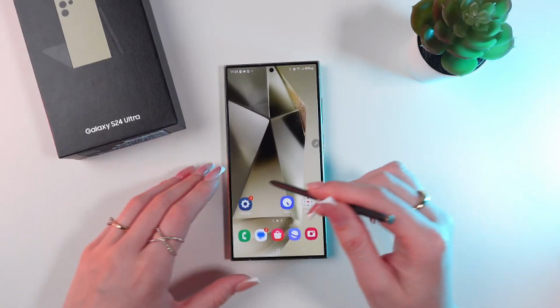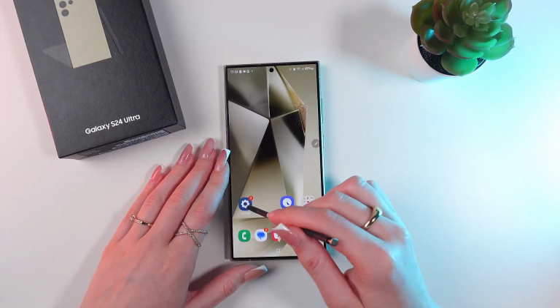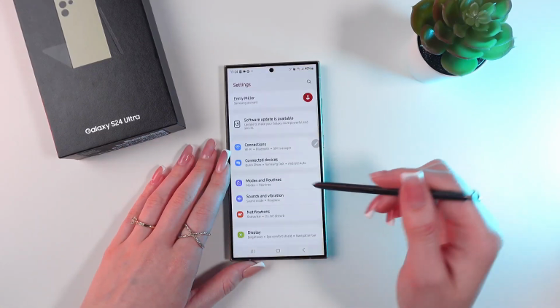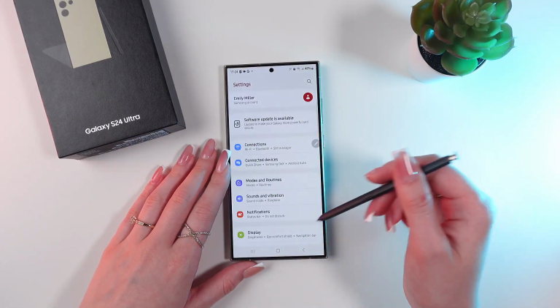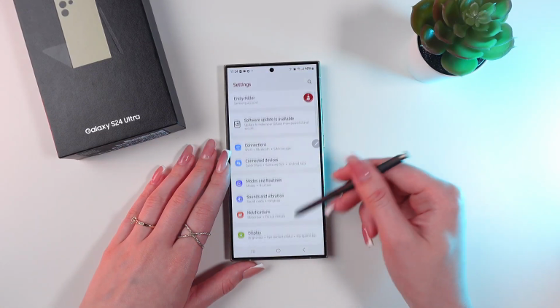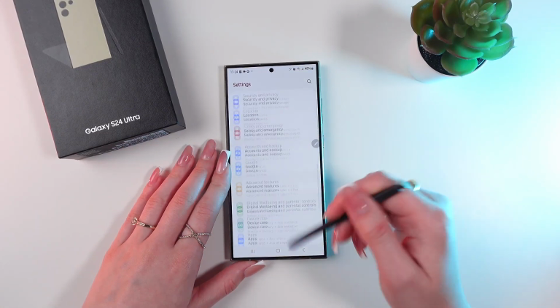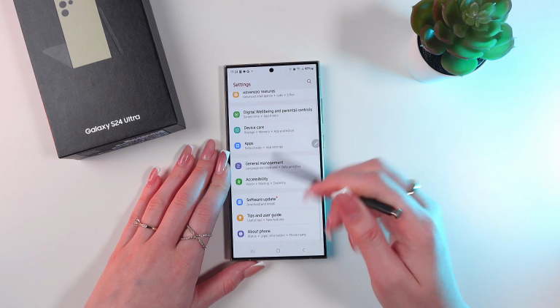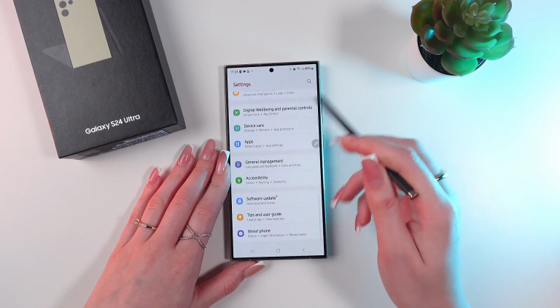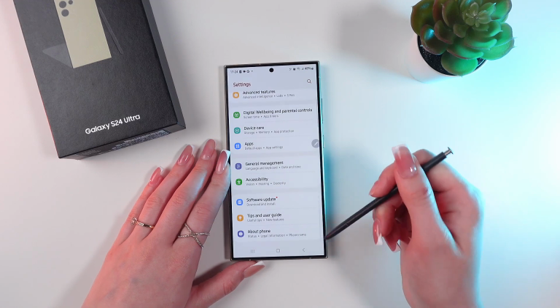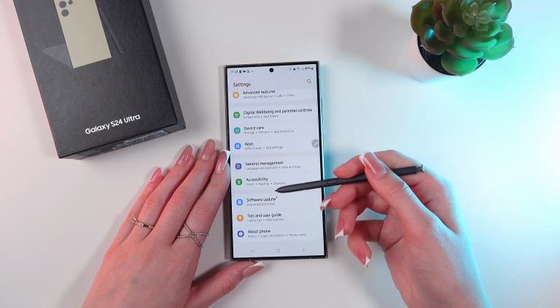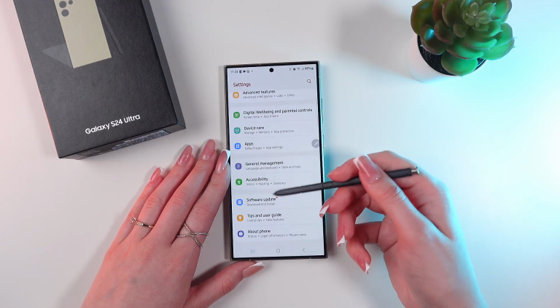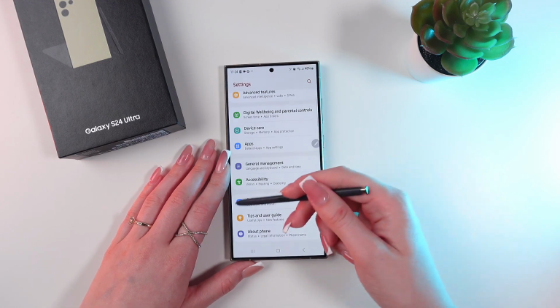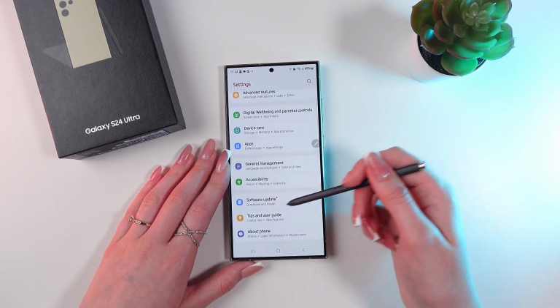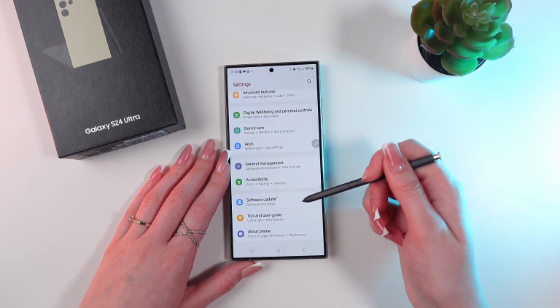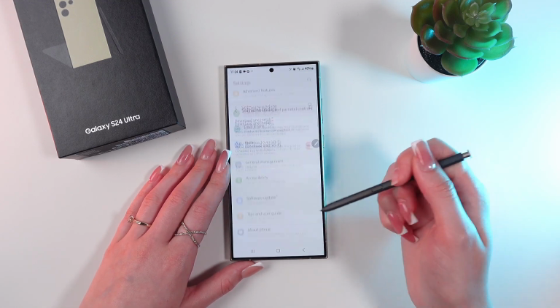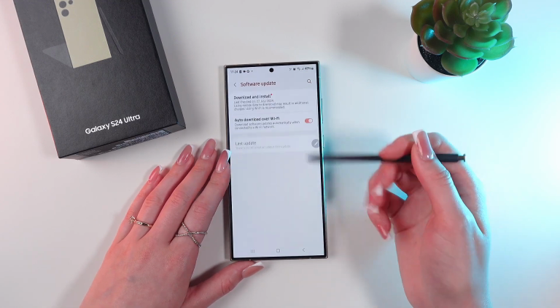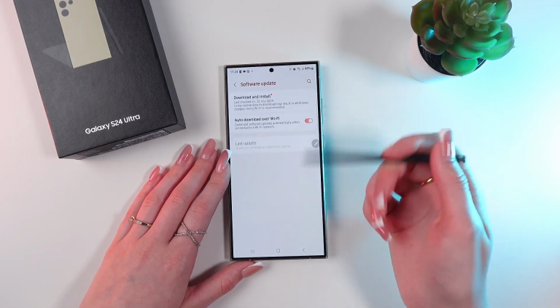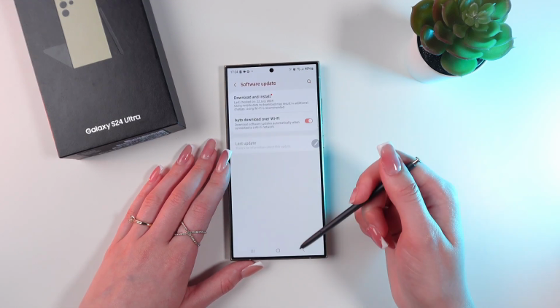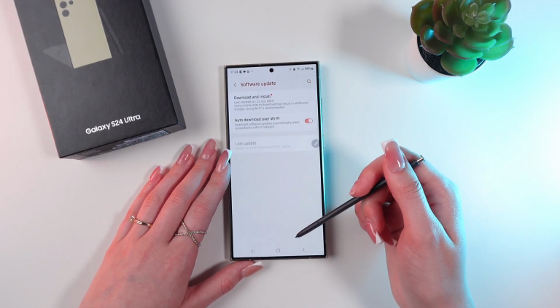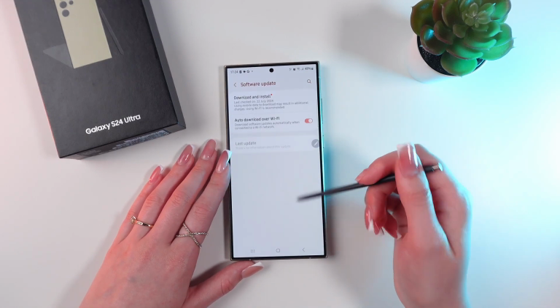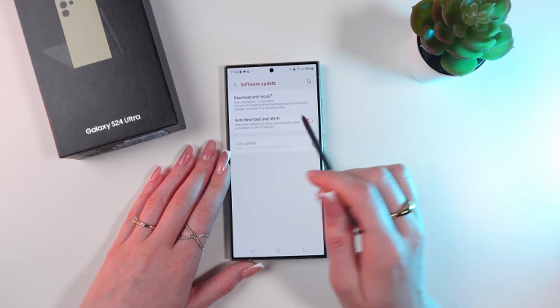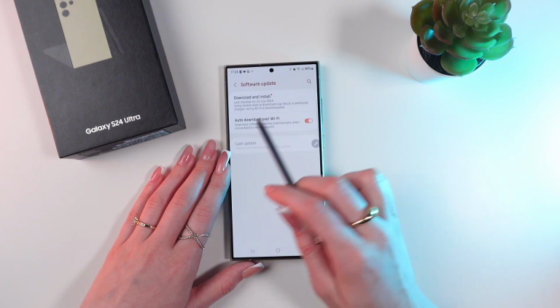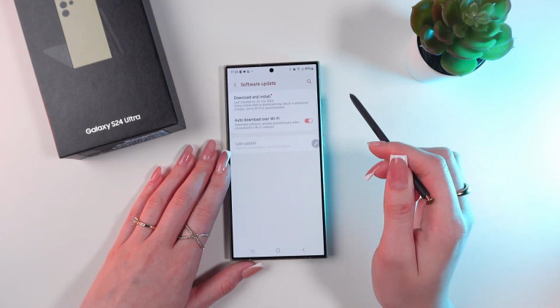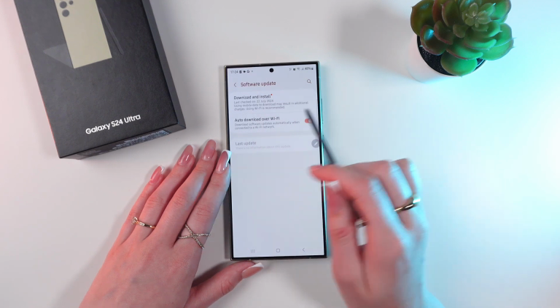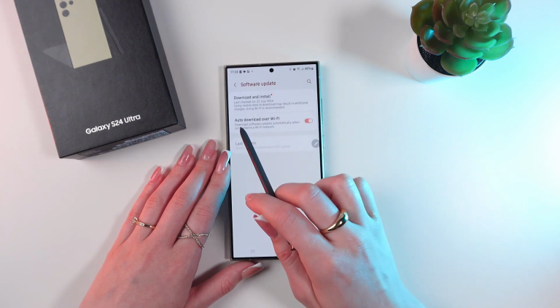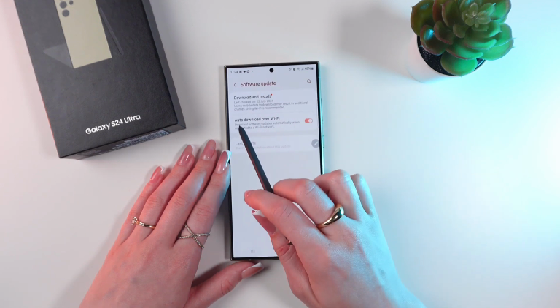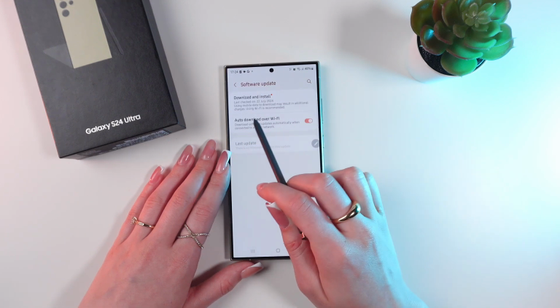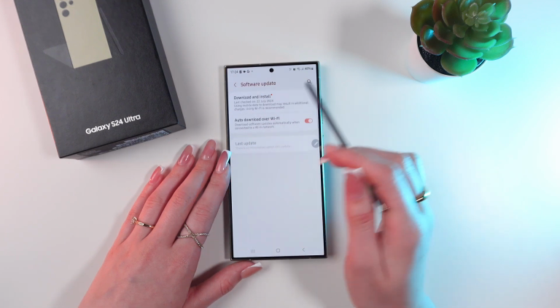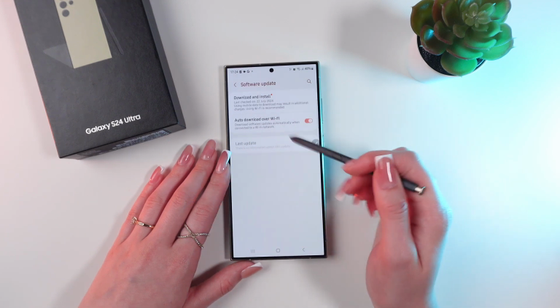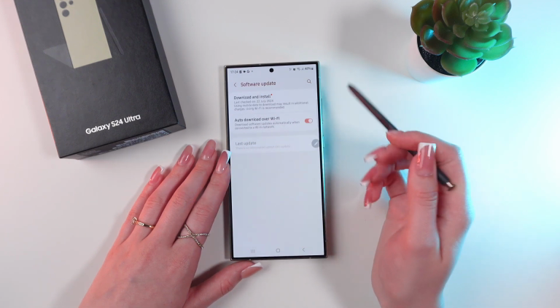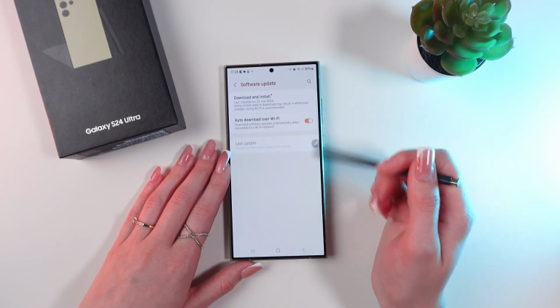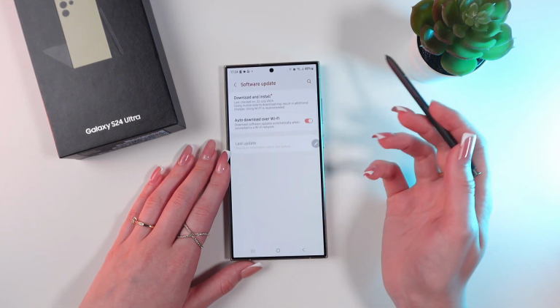So let's open Settings and now scroll down till we find the Software Update tab. Select it. I highly recommend you enable the auto download over Wi-Fi feature.